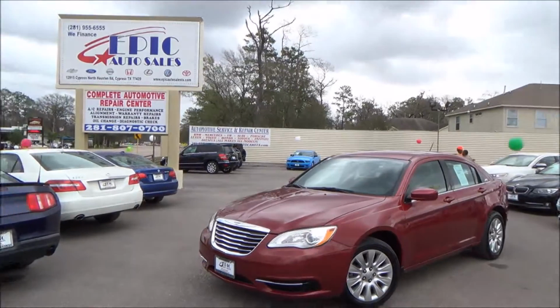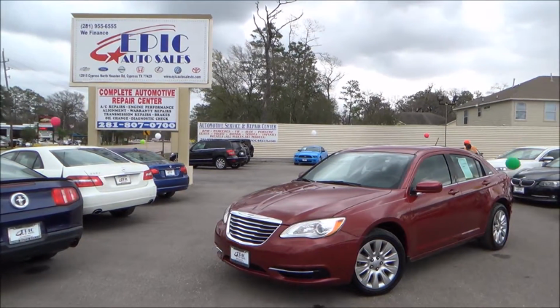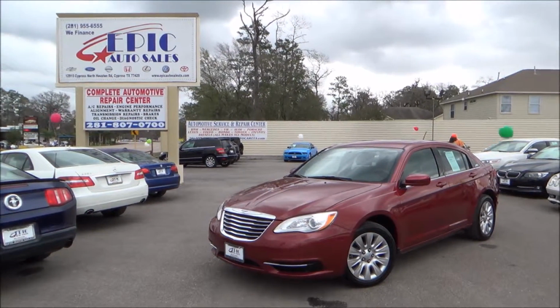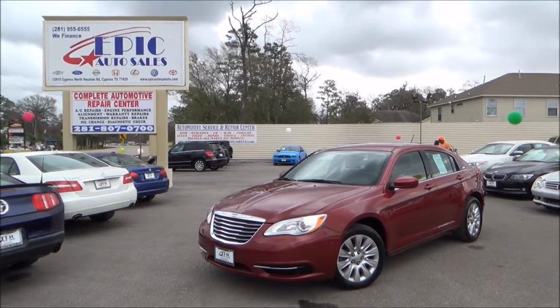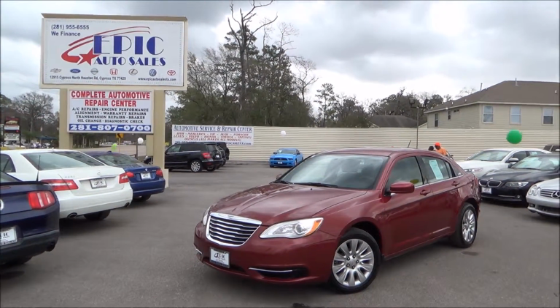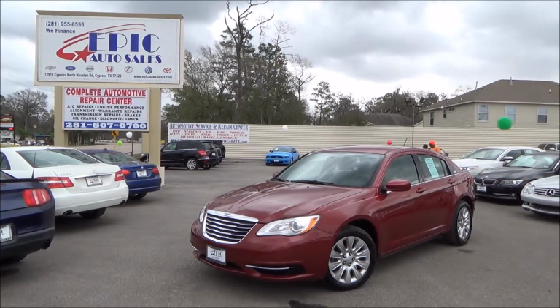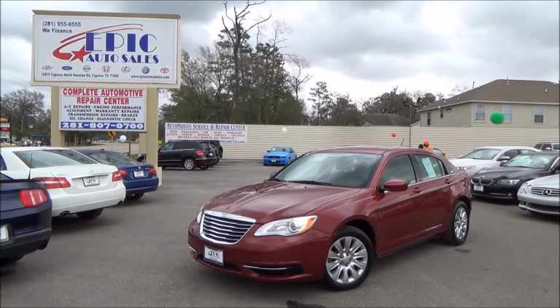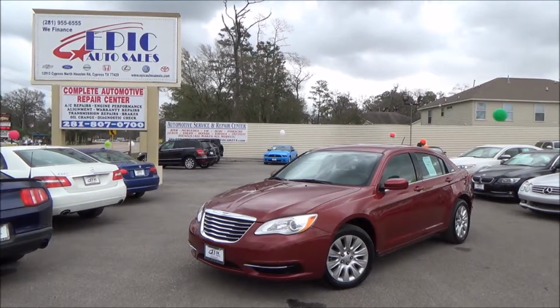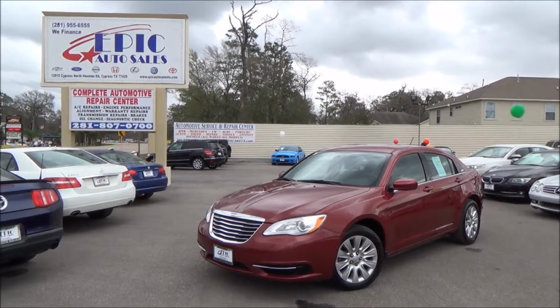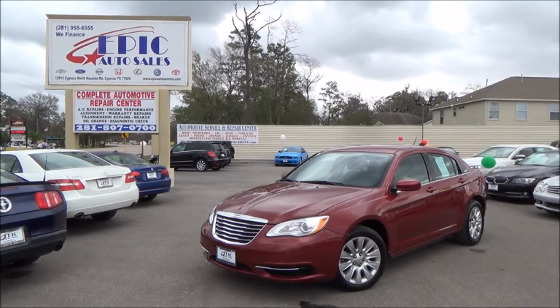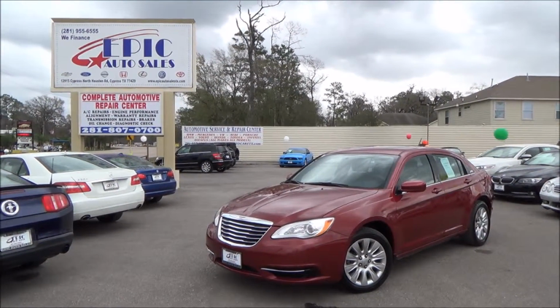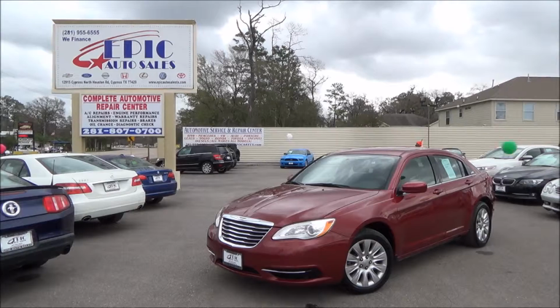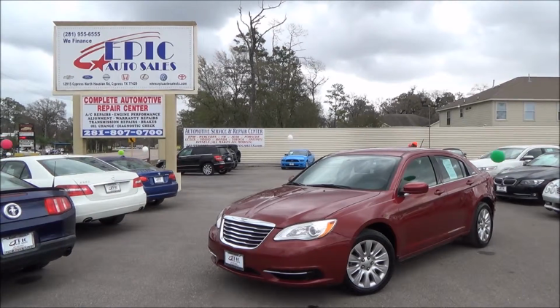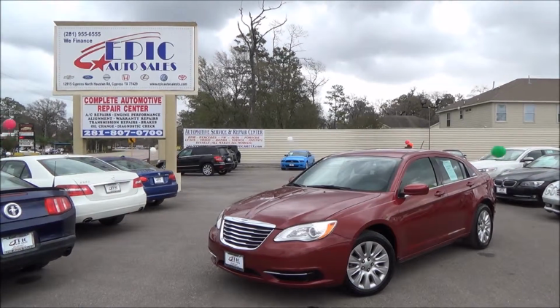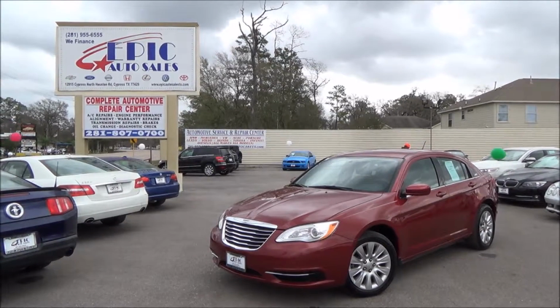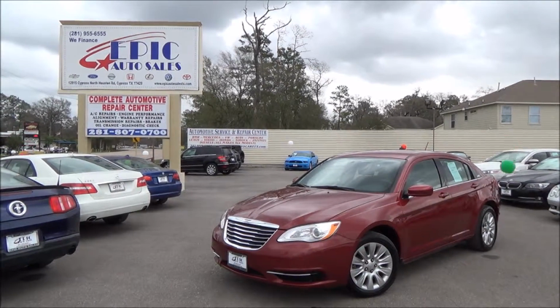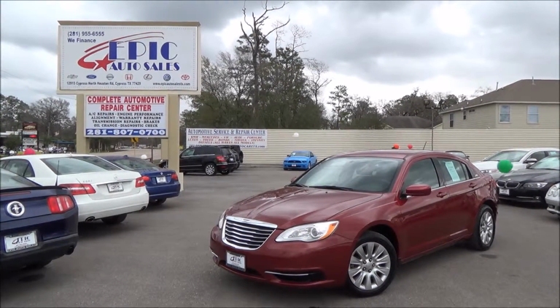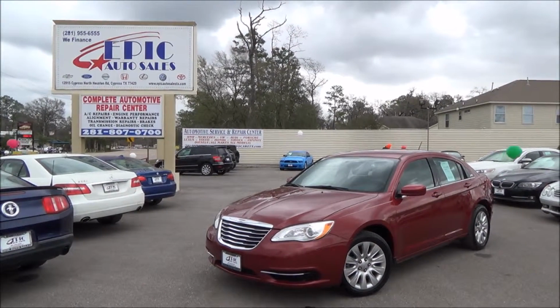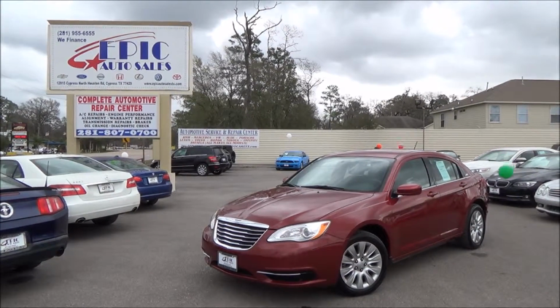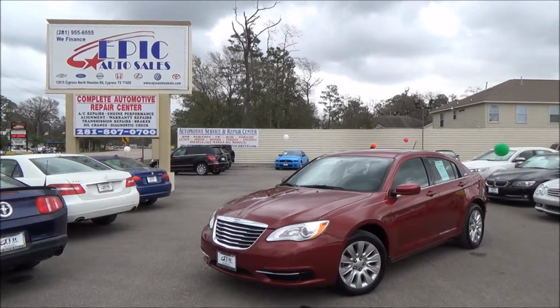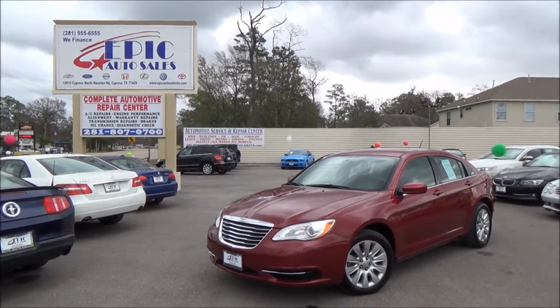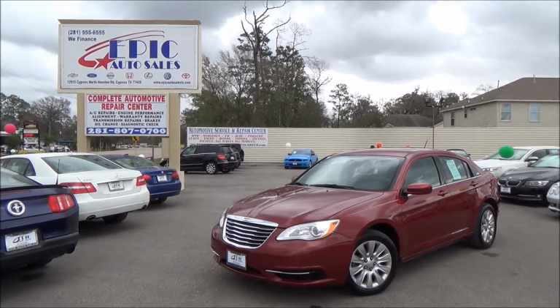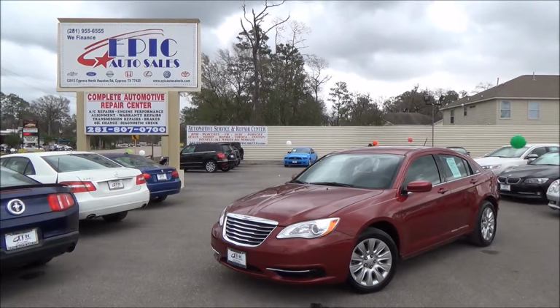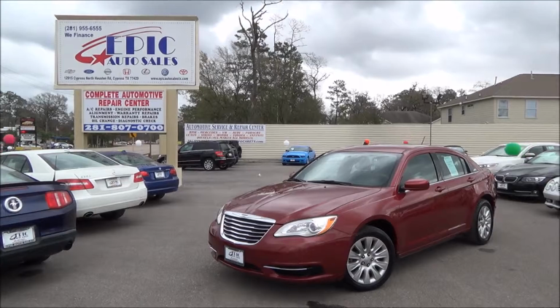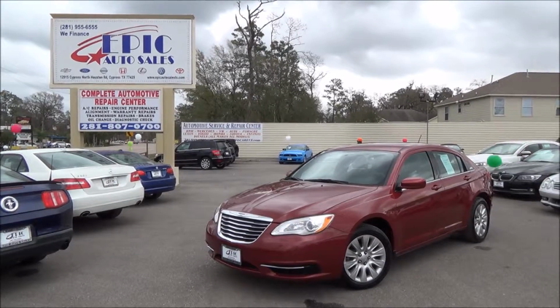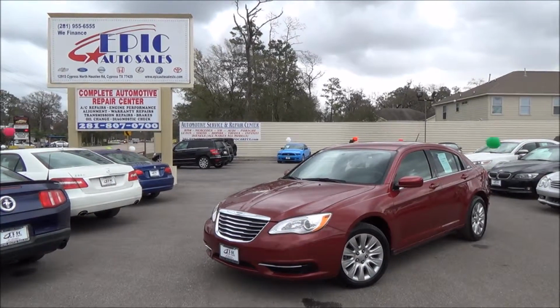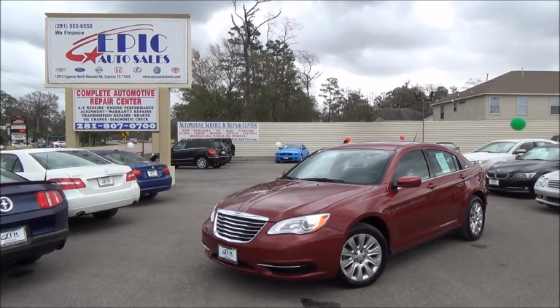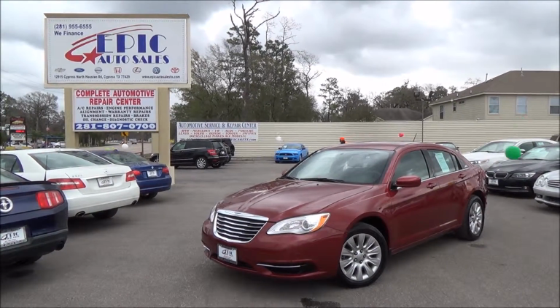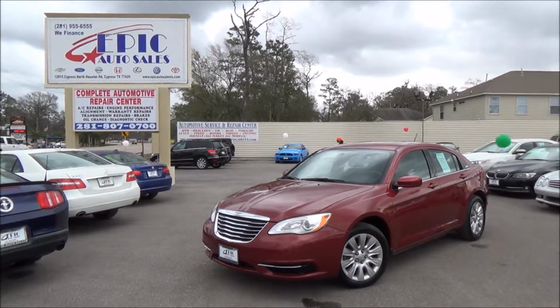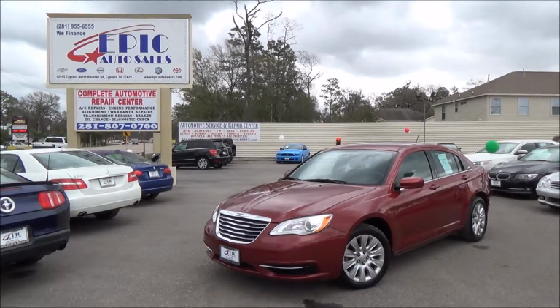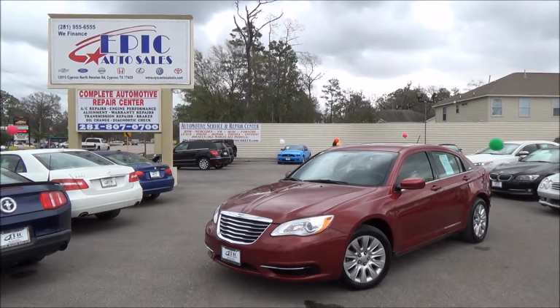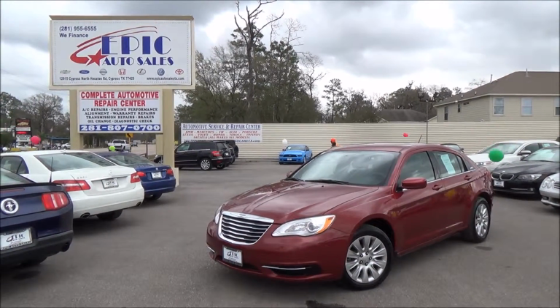Alright, folks. If you are interested in this beautiful 2013 Chrysler 200, please contact one of my sales consultants at 281-955-6555, or you can view this vehicle on our website at www.epicautosales.com. Thank you.